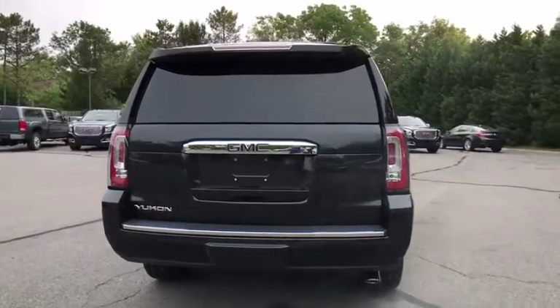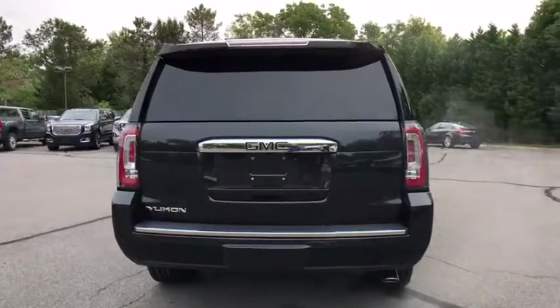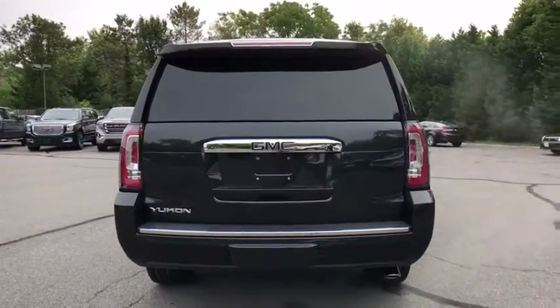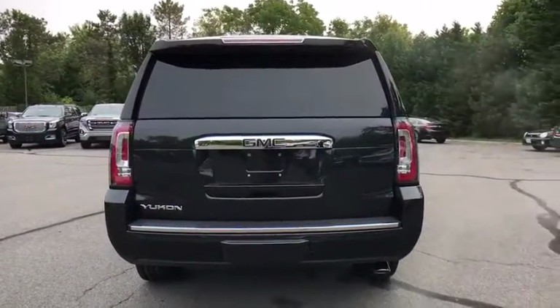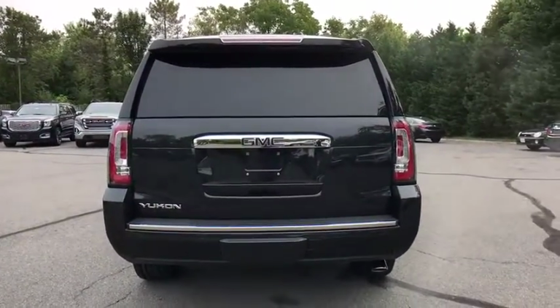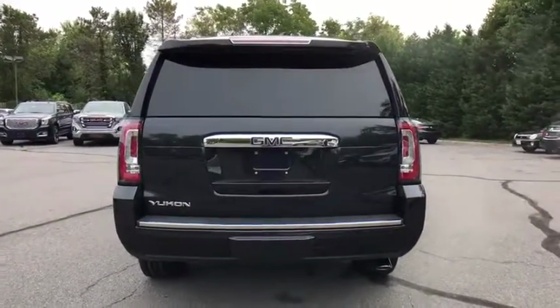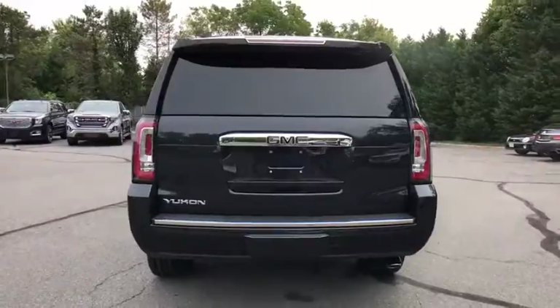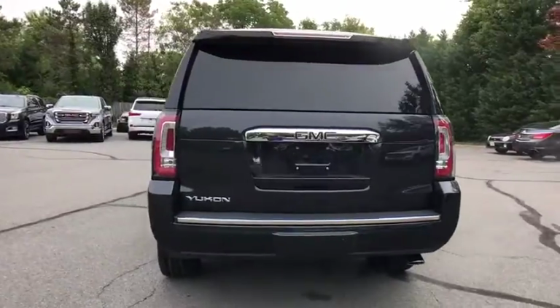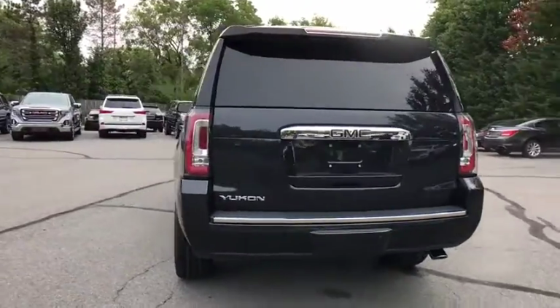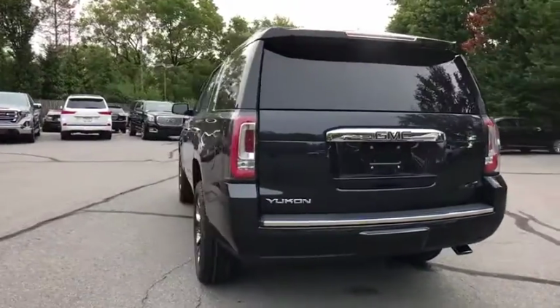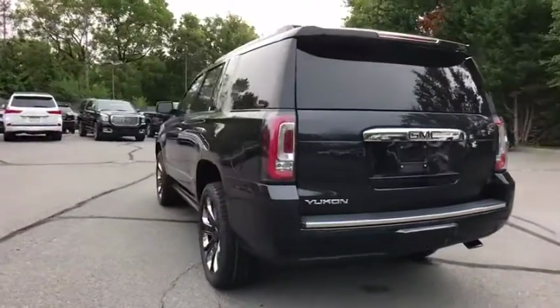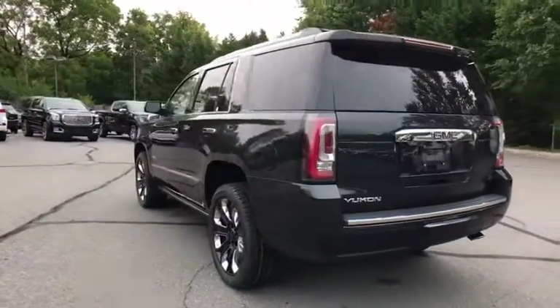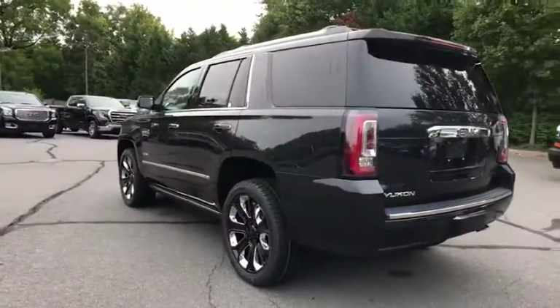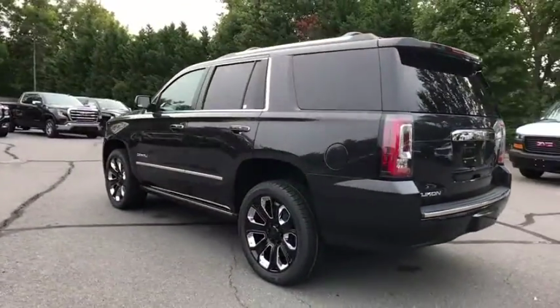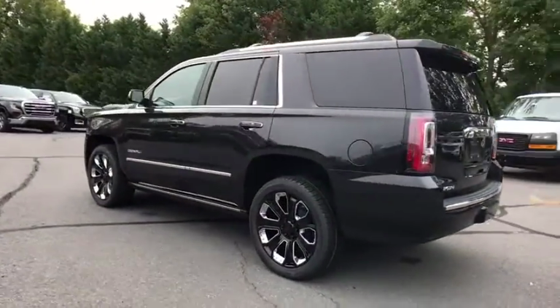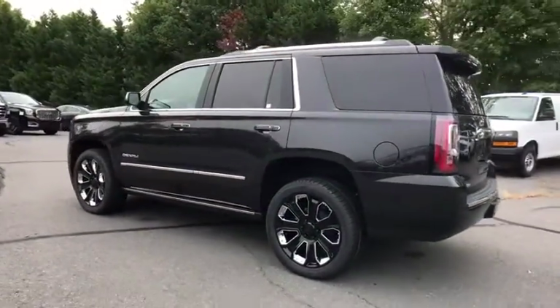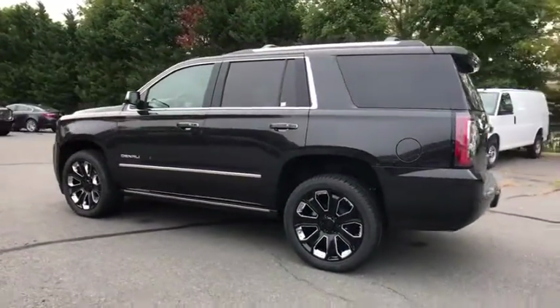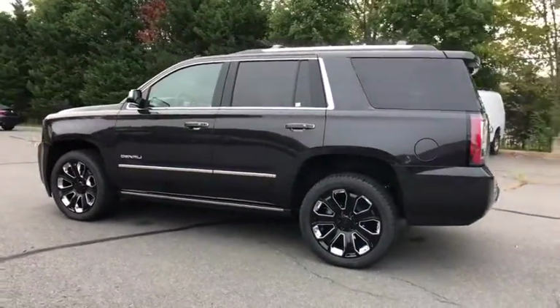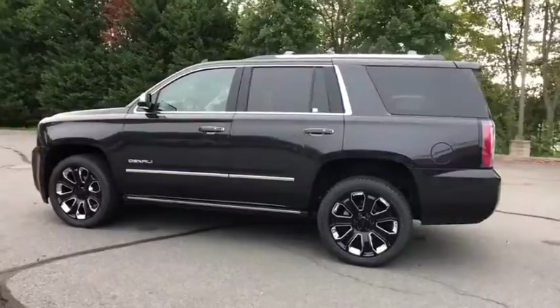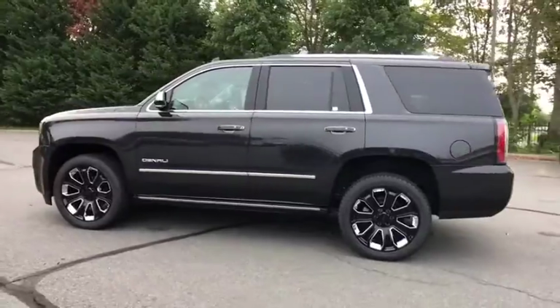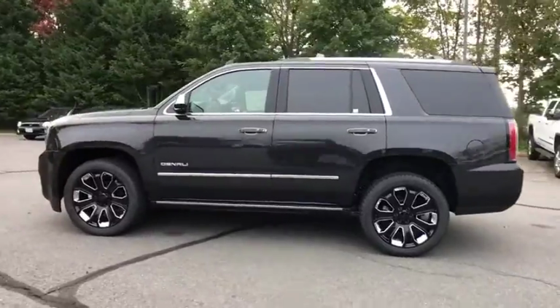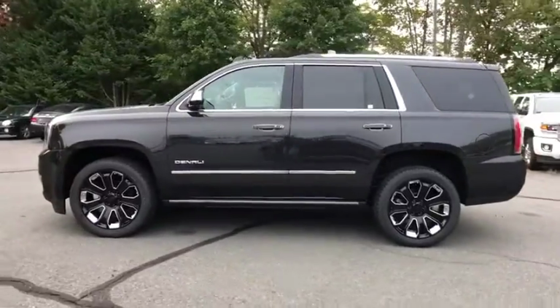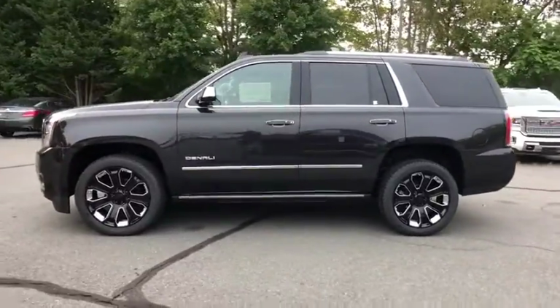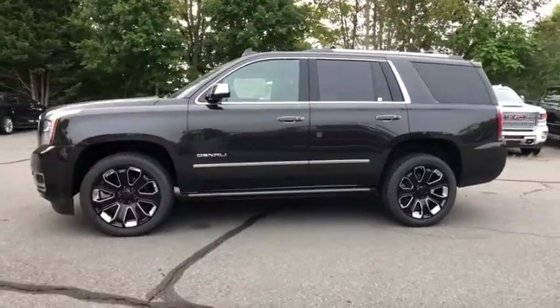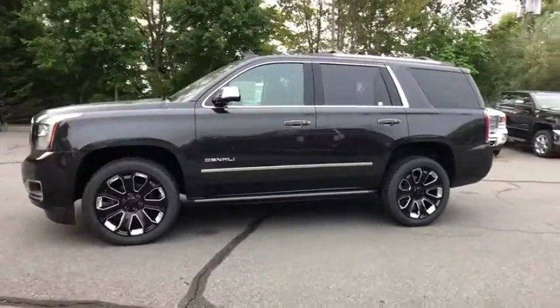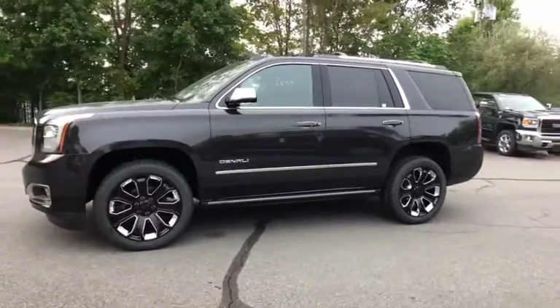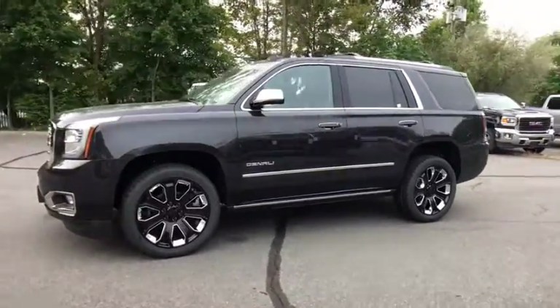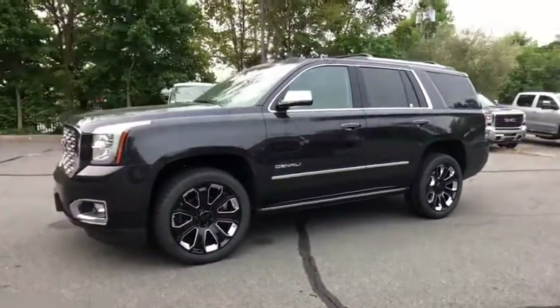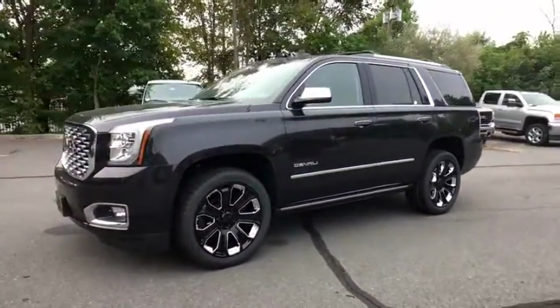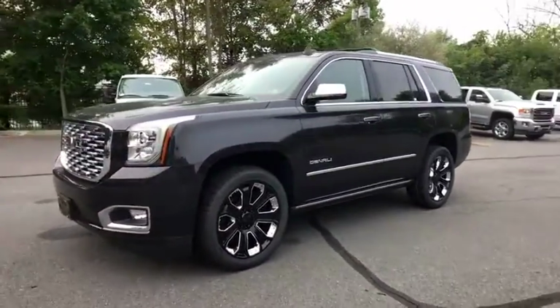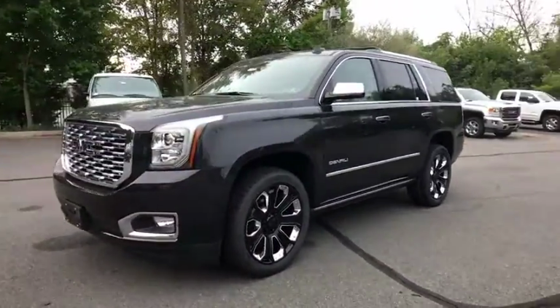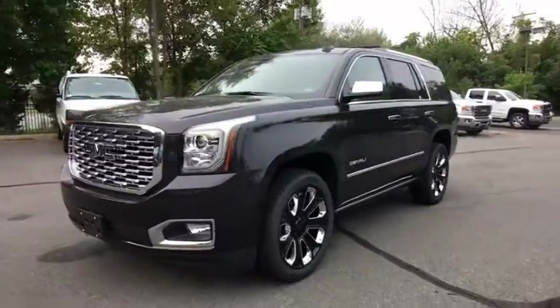Here are some of this vehicle's great options: power passenger seat, navigation system, traction control, power liftgate, dual airbags, chrome mirror caps, power steering, alloy wheels, auto dimming rear view mirror.